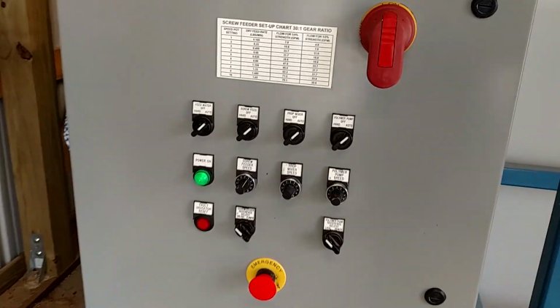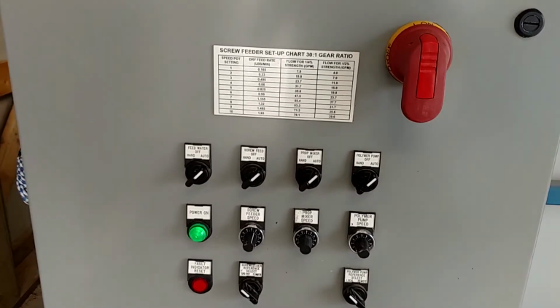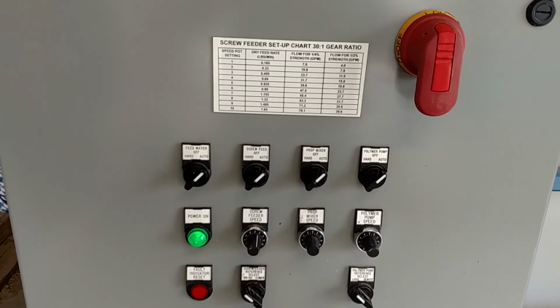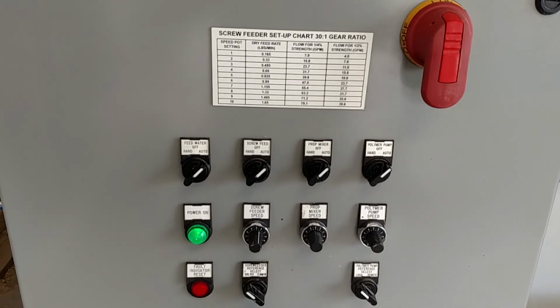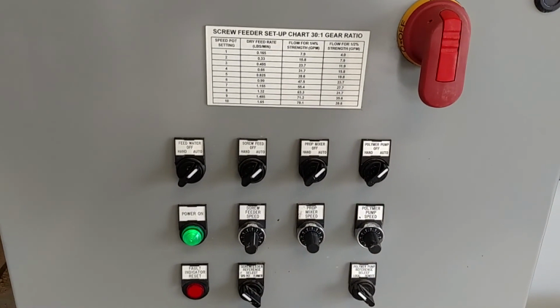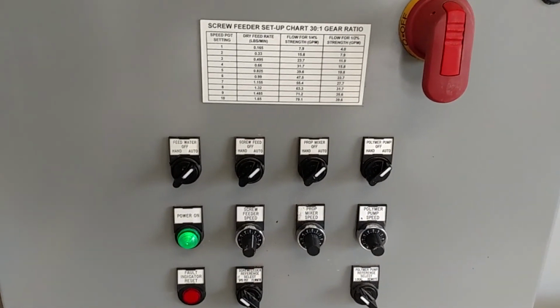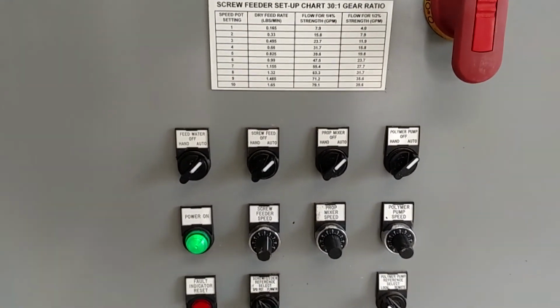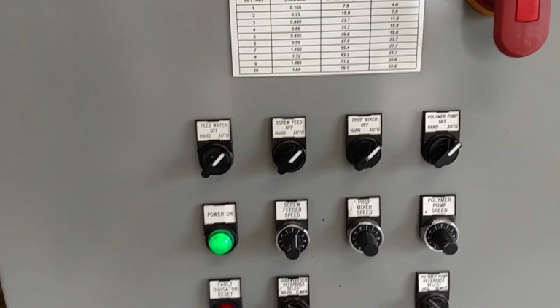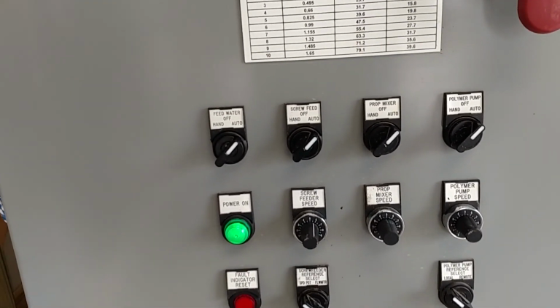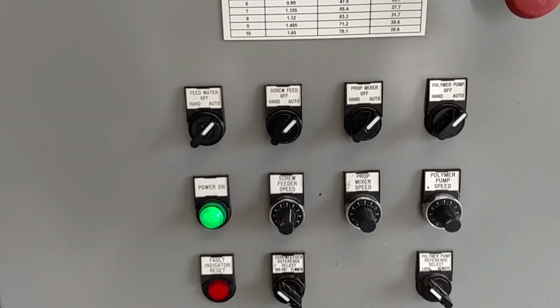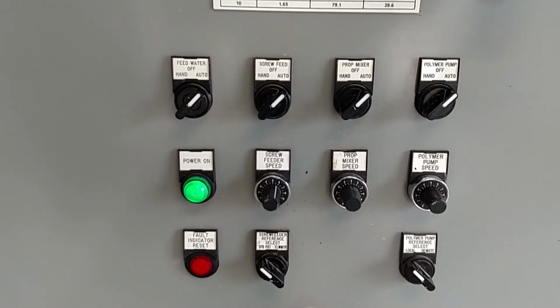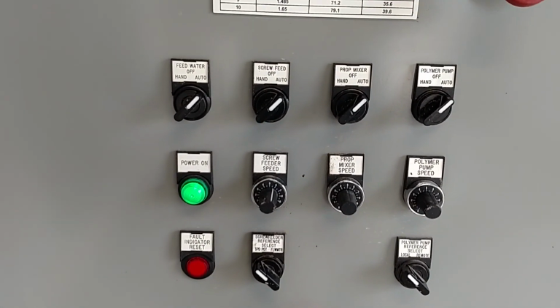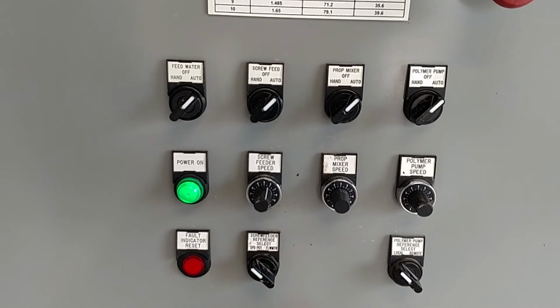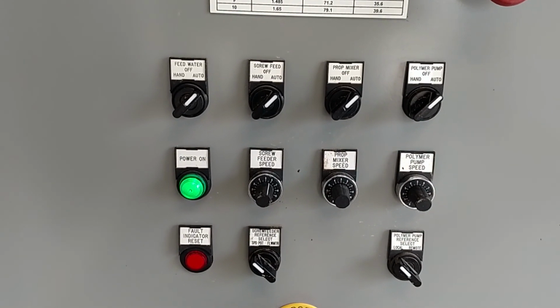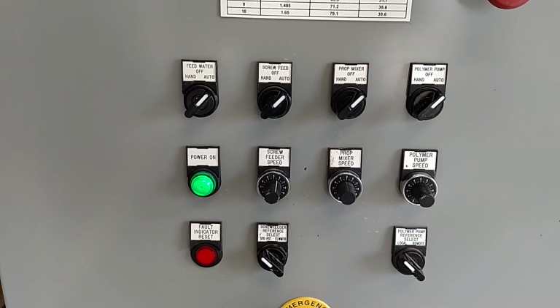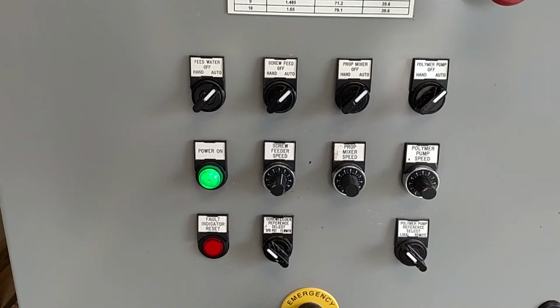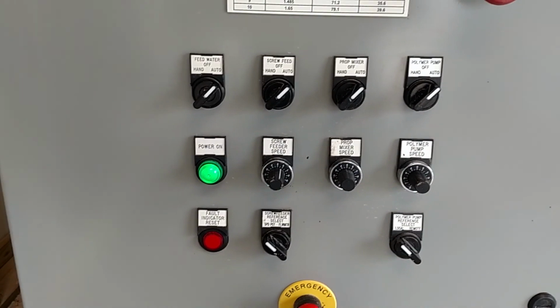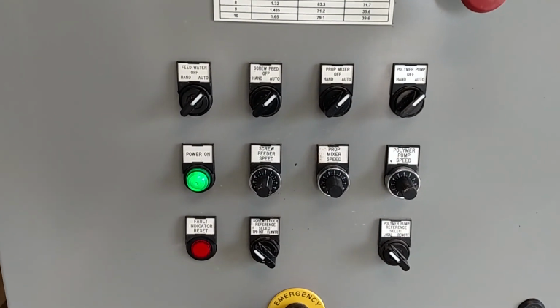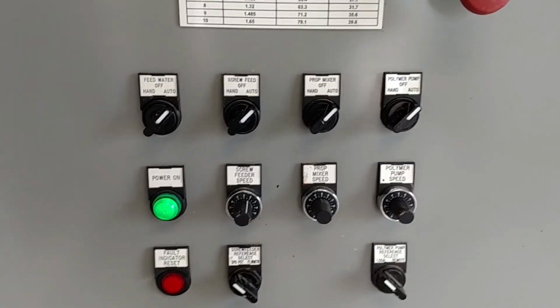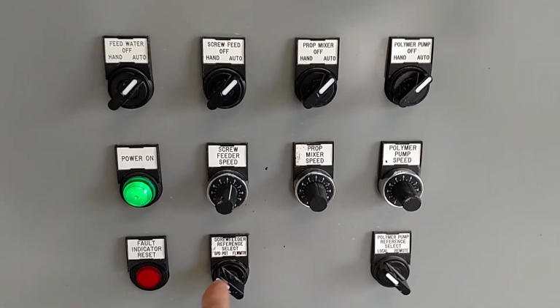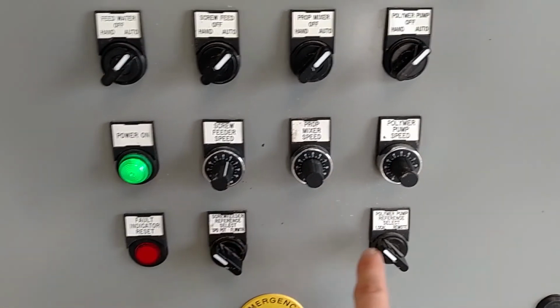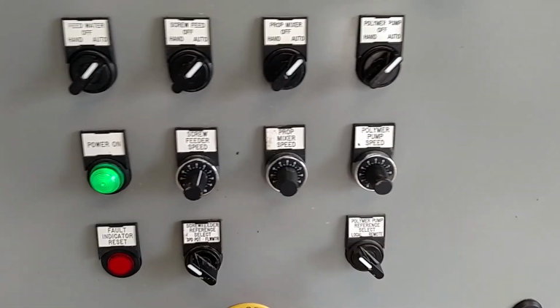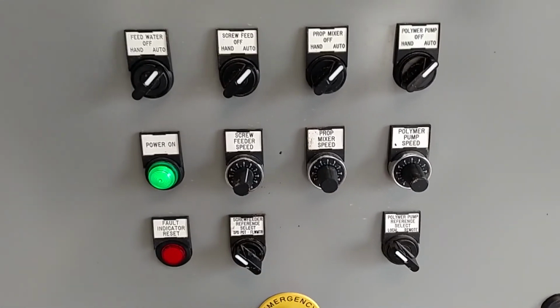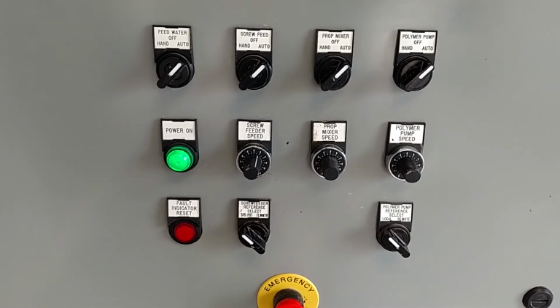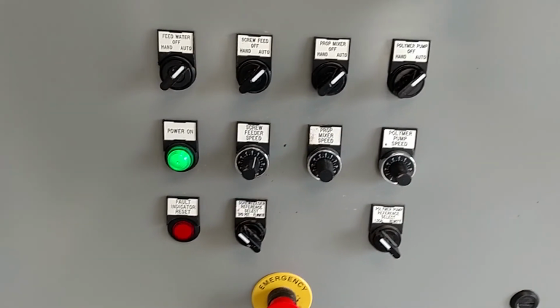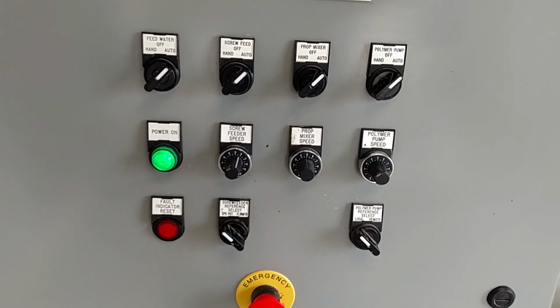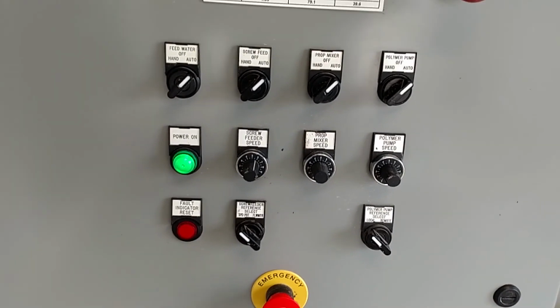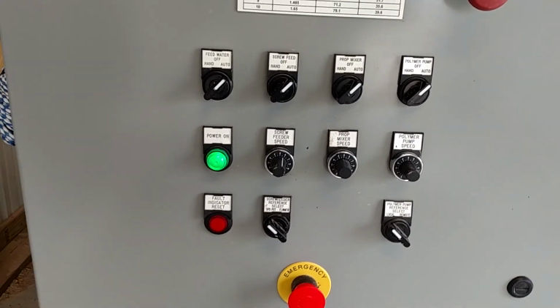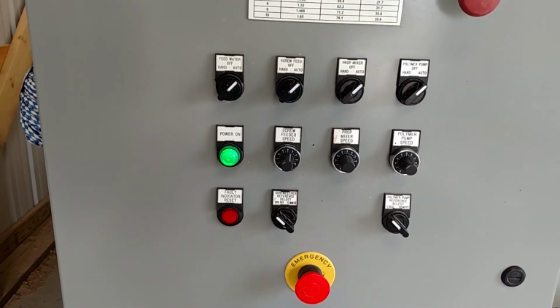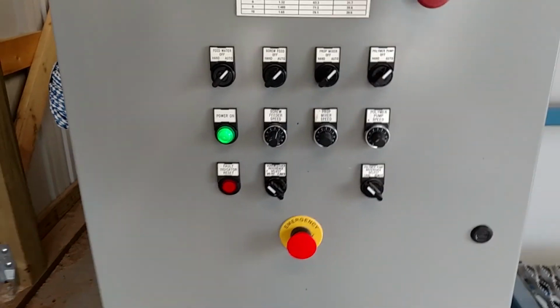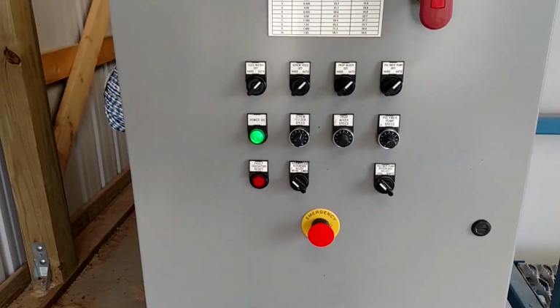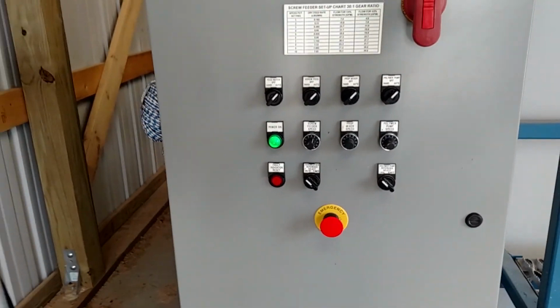The system is completely automated. You've got manual override controls for all the components, and automation switches down here to do remote speed referencing on some of the more important devices.